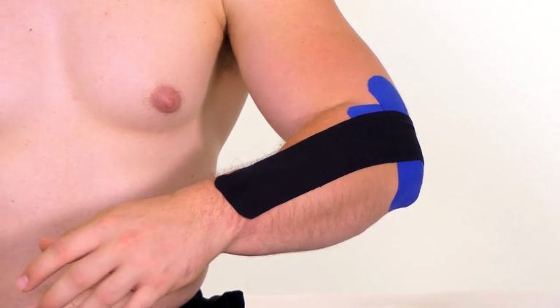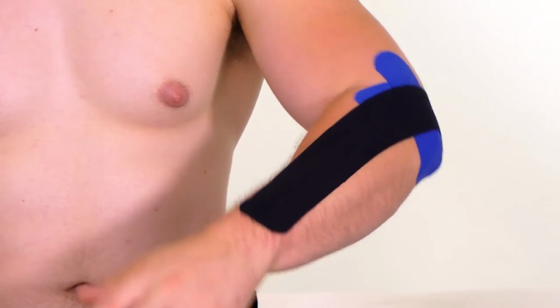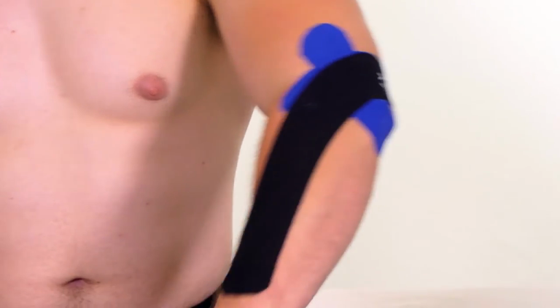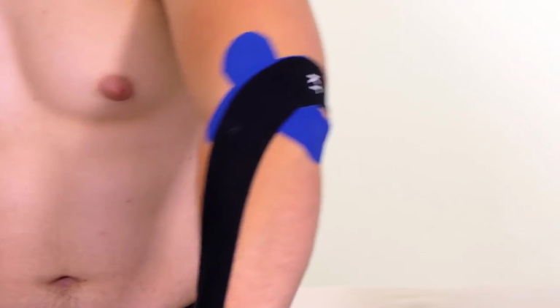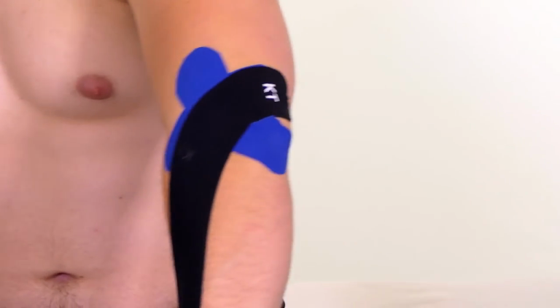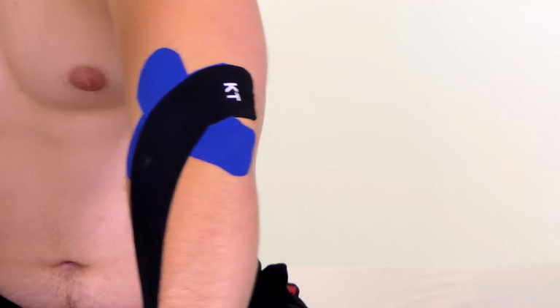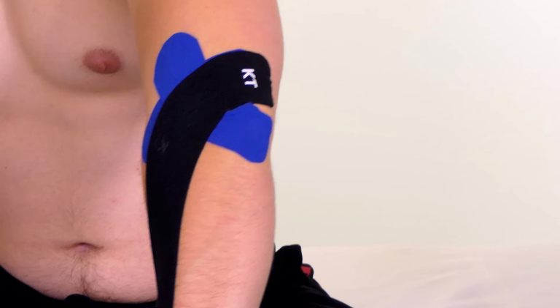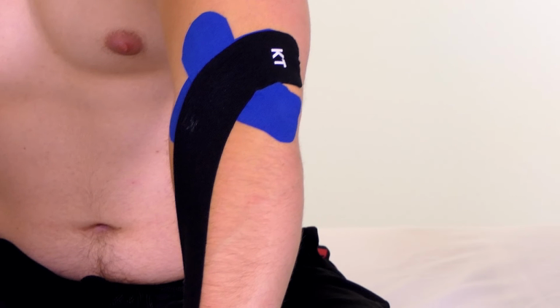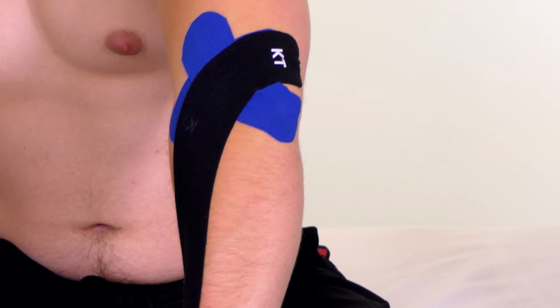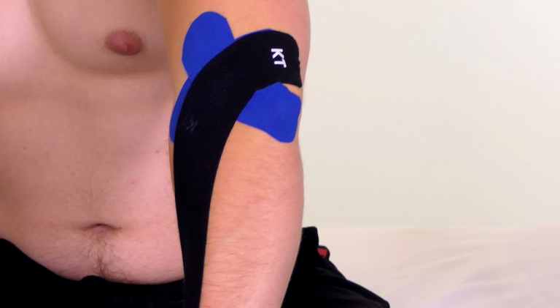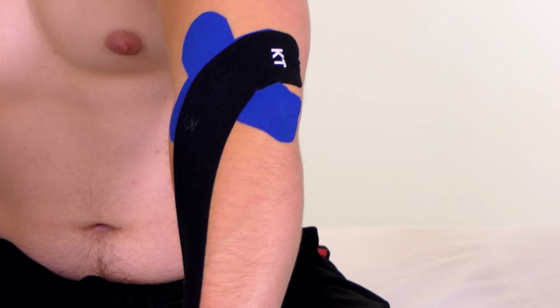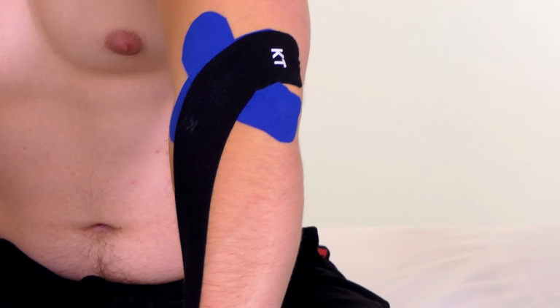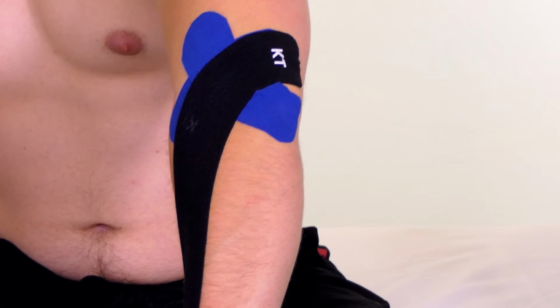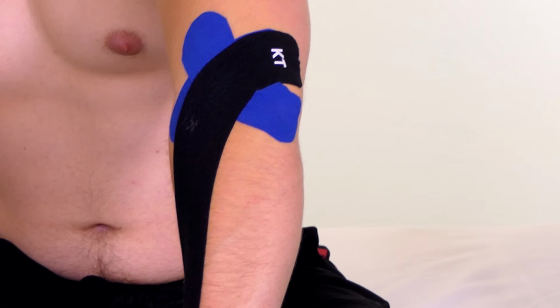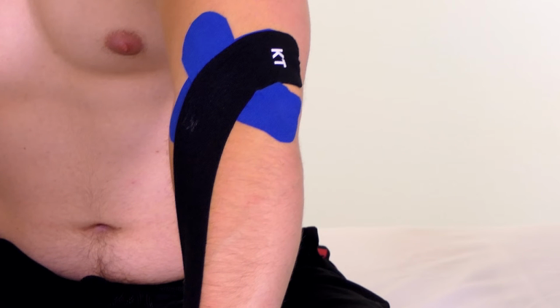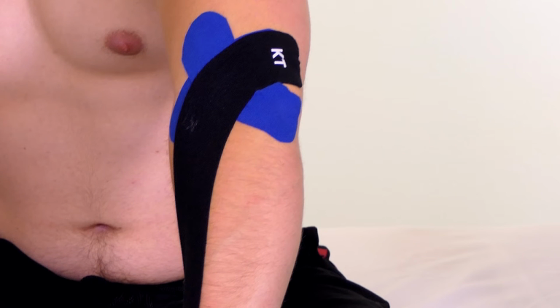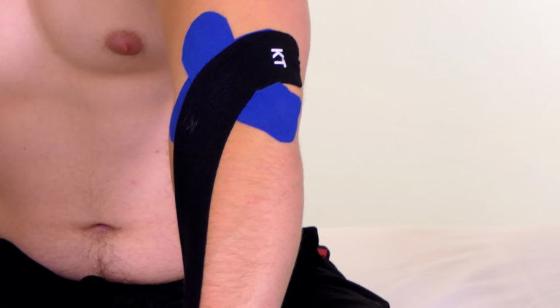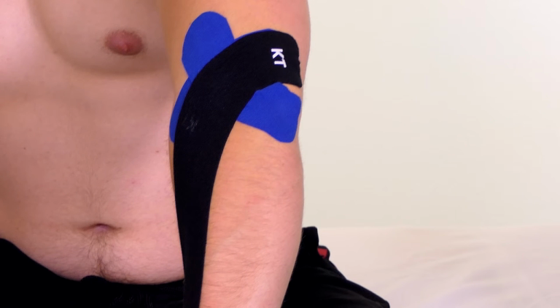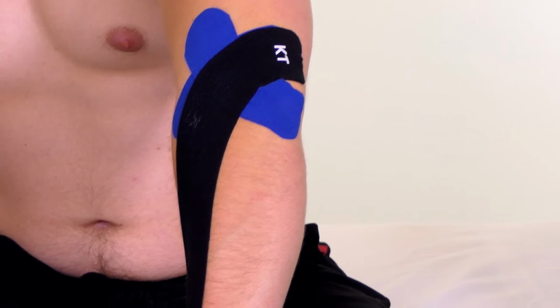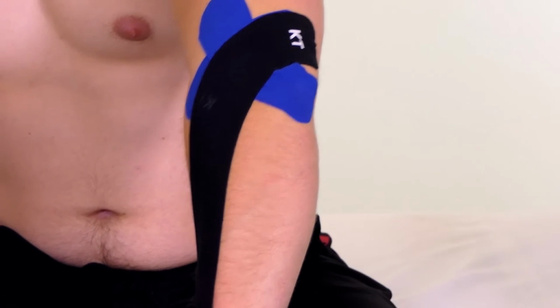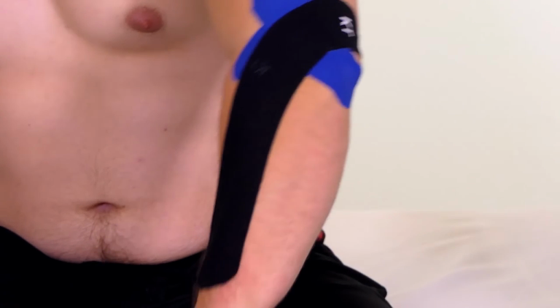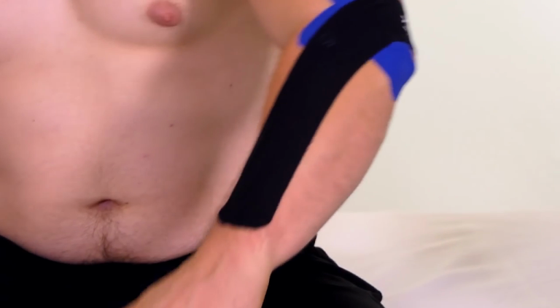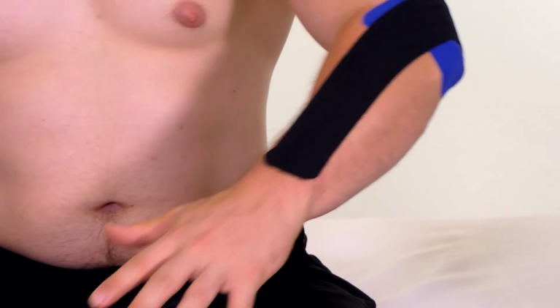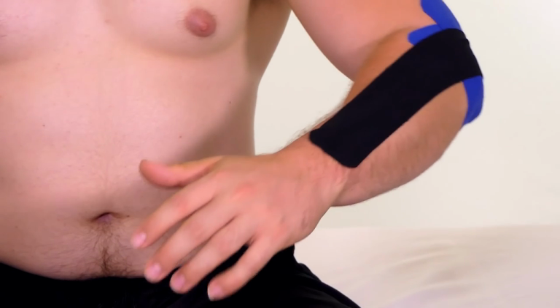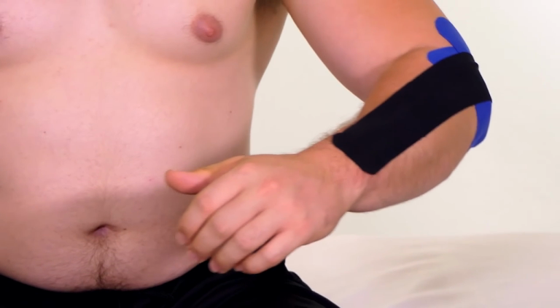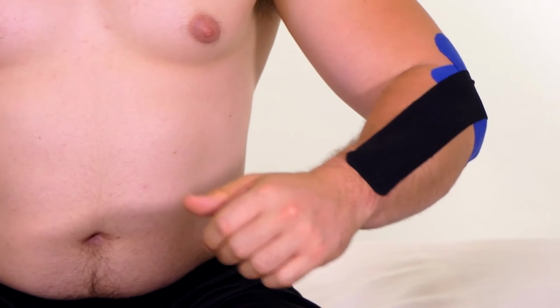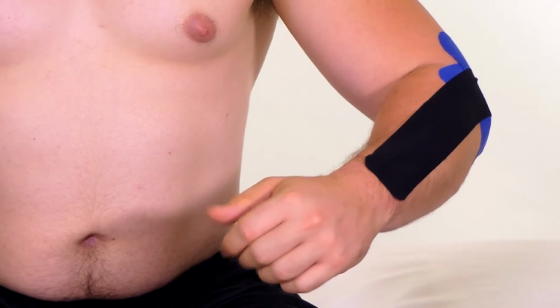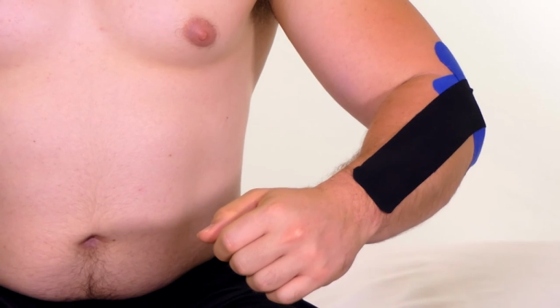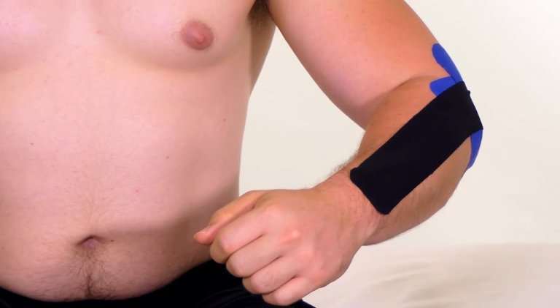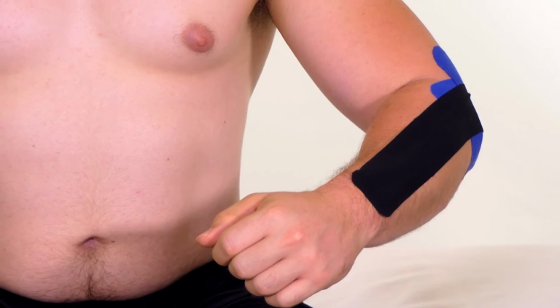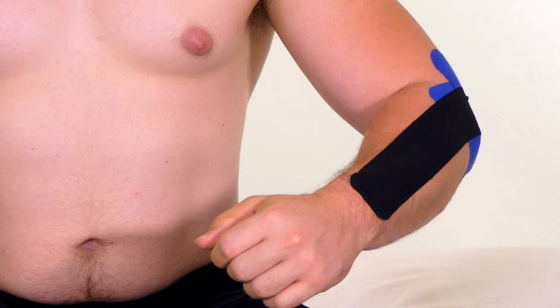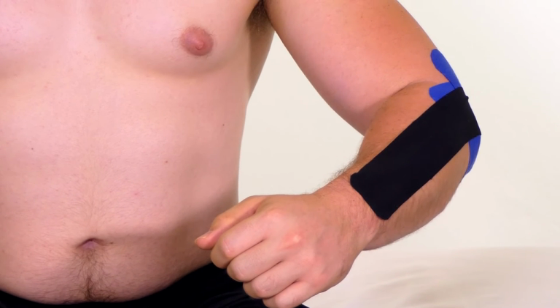Lateral epicondylitis, or tennis elbow, can take several weeks or months to heal without proper attention. Utilize athletic tape to help quicken the healing process and reduce pain.